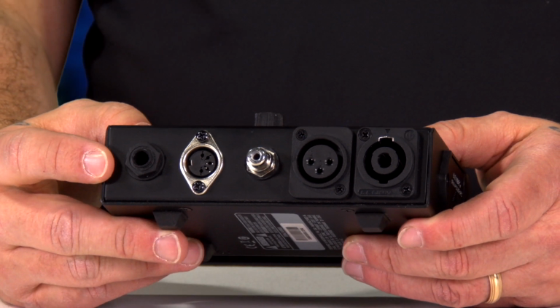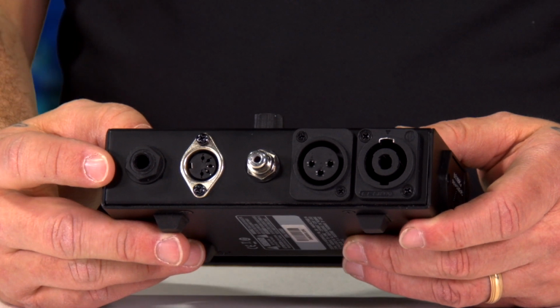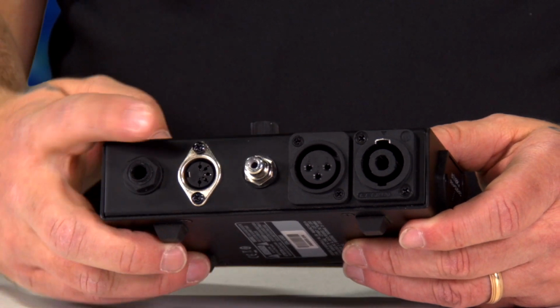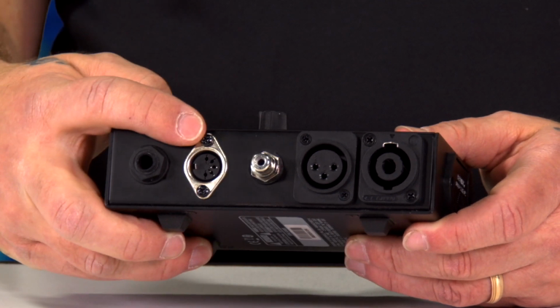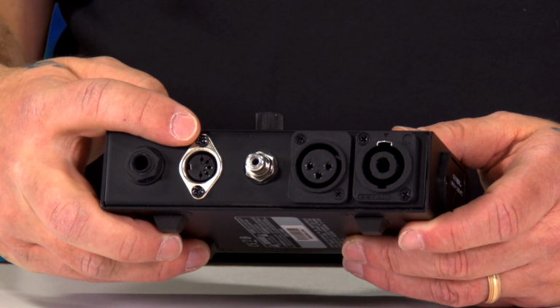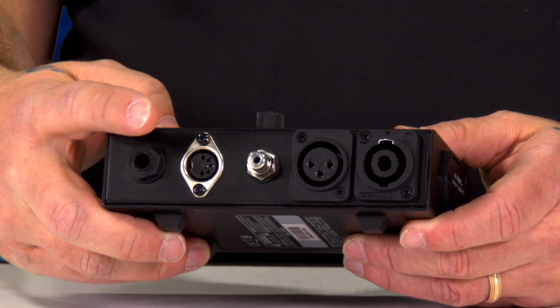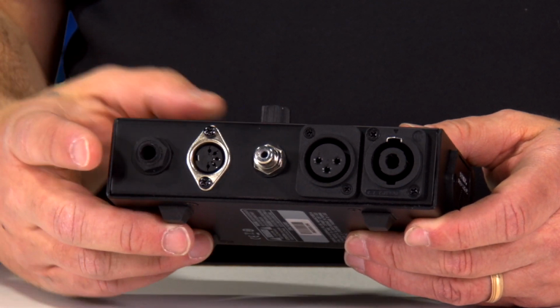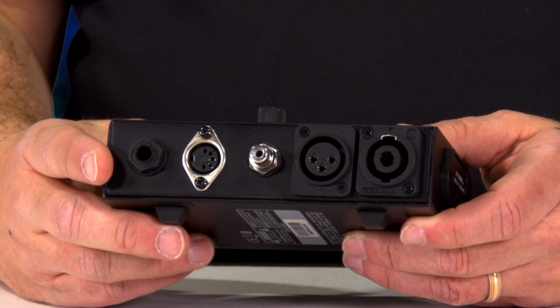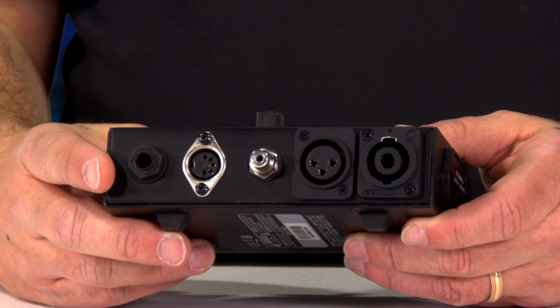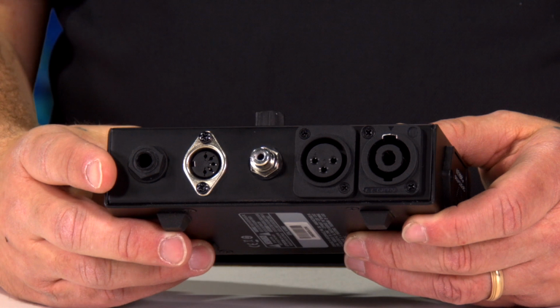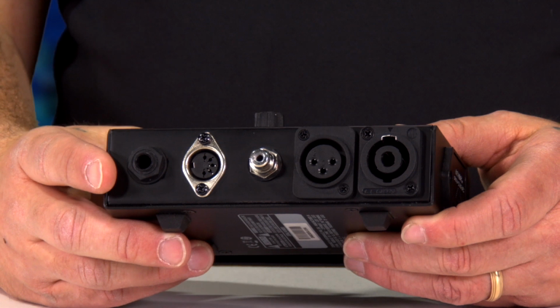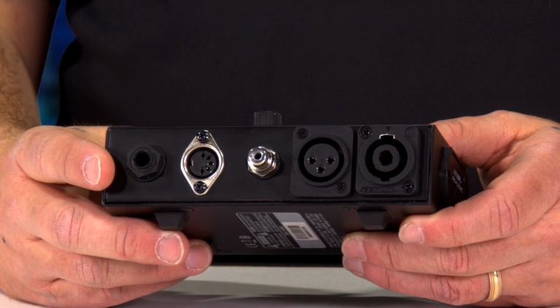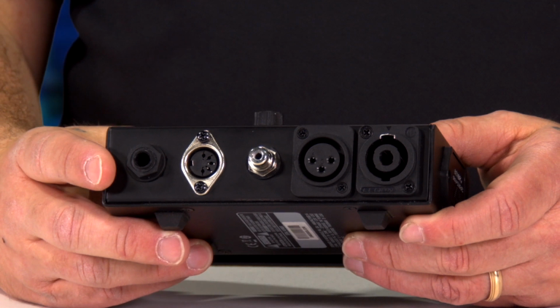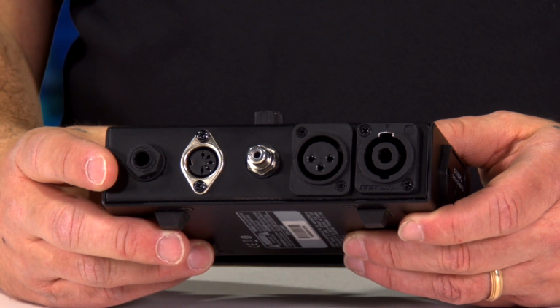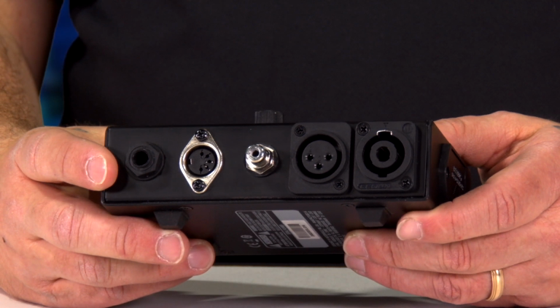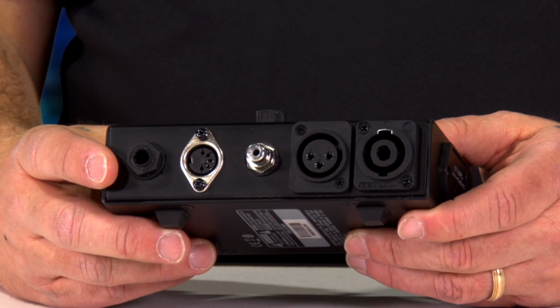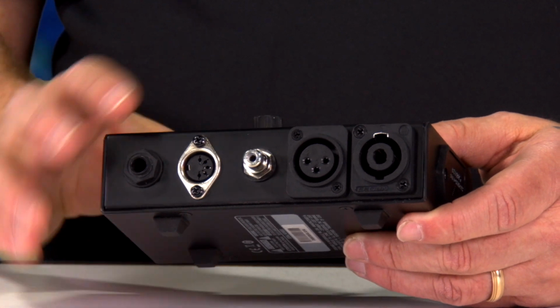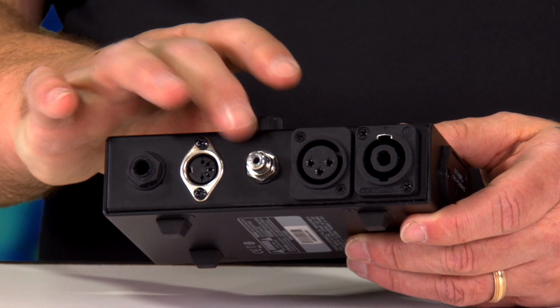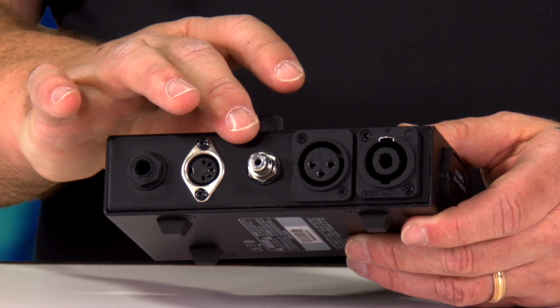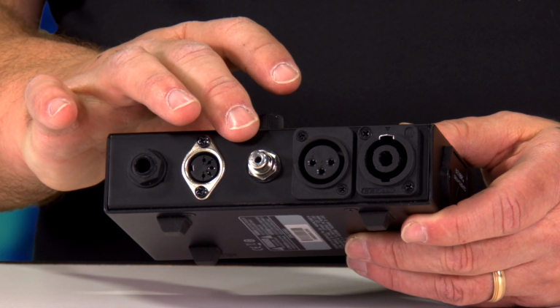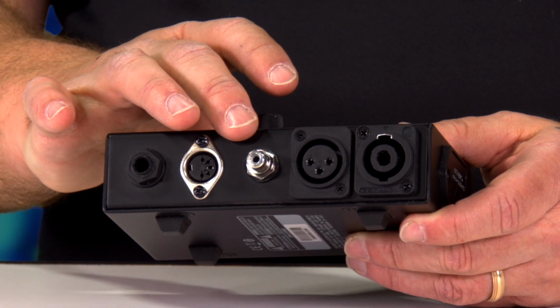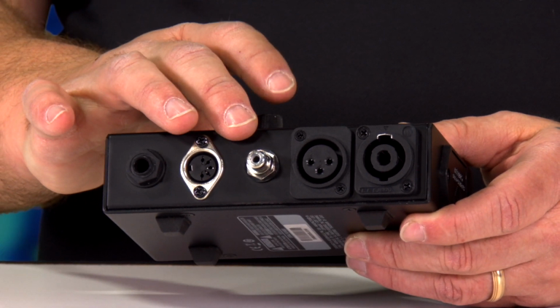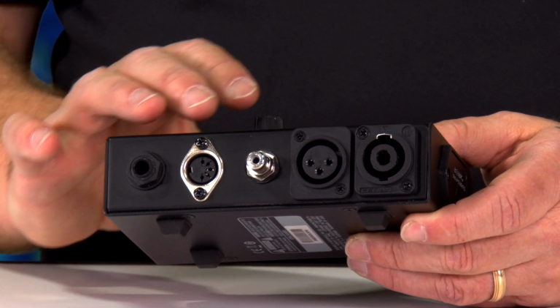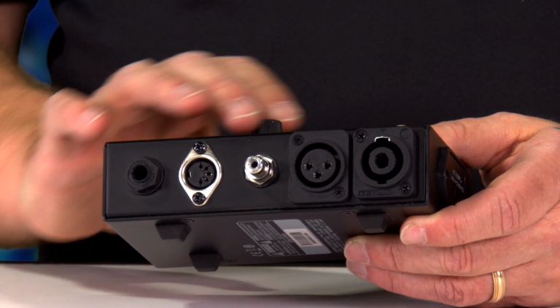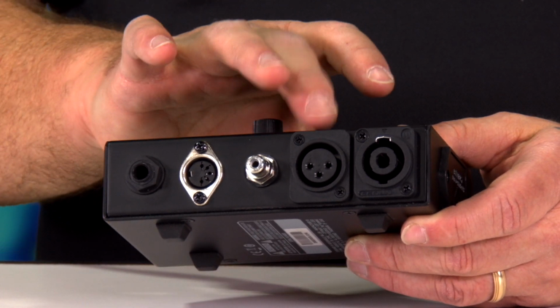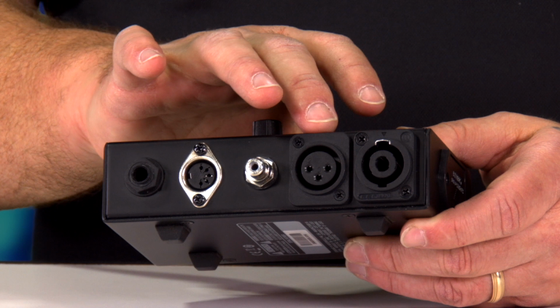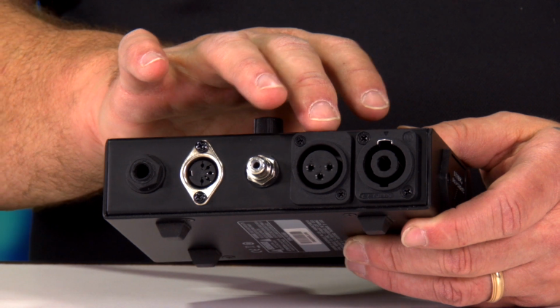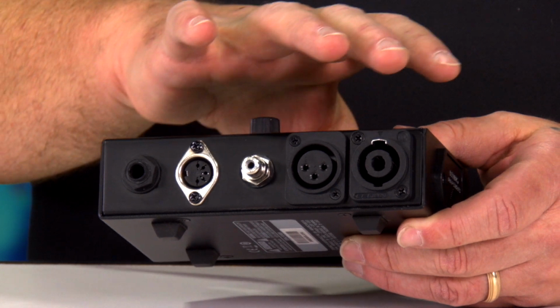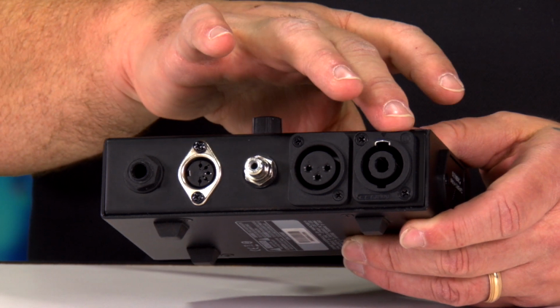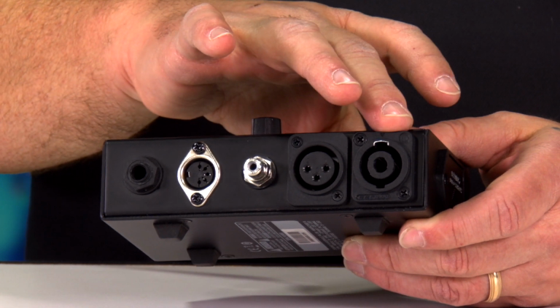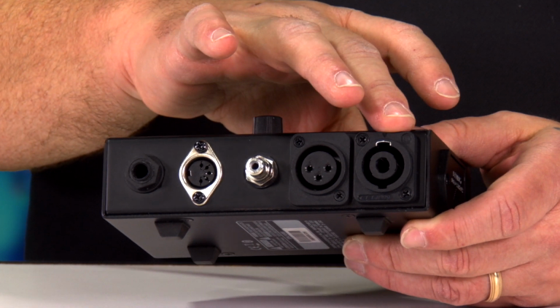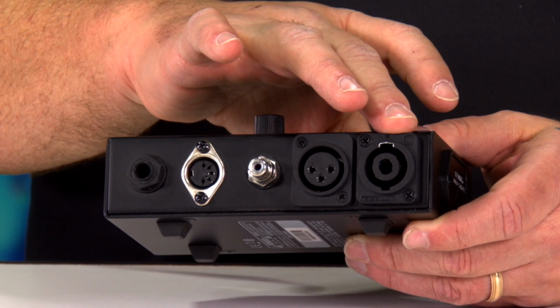You have a MIDI connection, which a lot of cable testers don't seem to have any longer. Your RCA or phono jacks. You've got the XLR and a 4-pin Speakon.